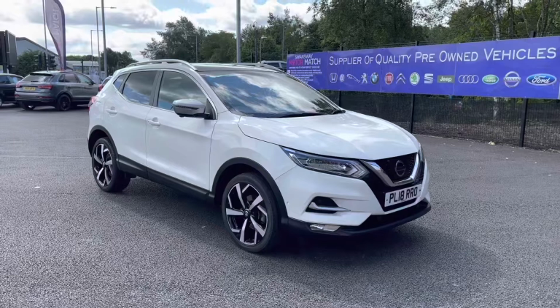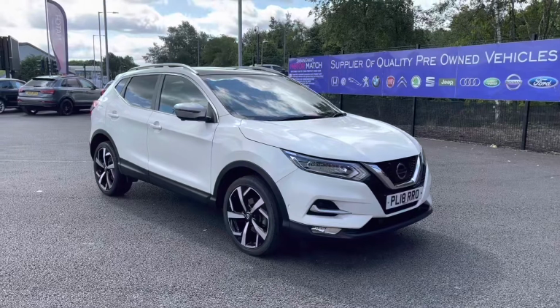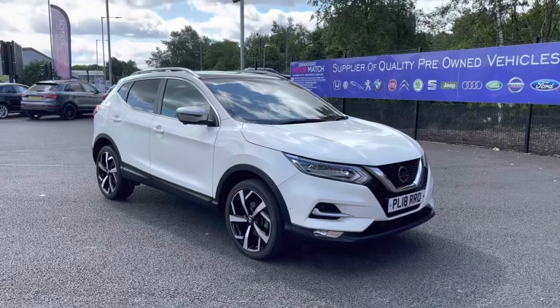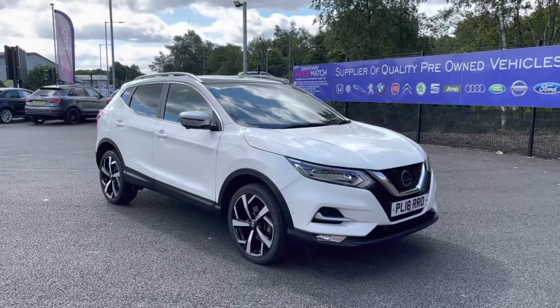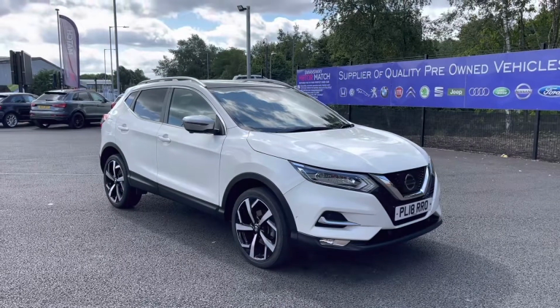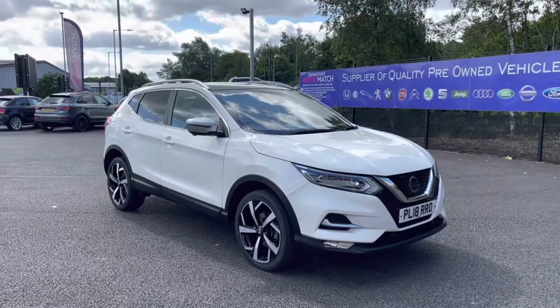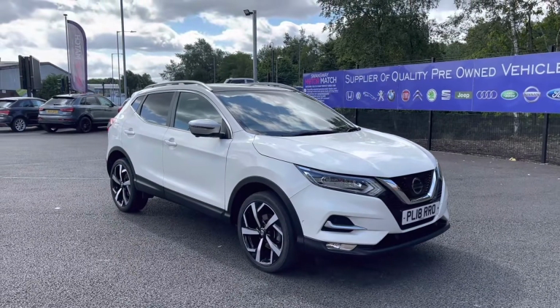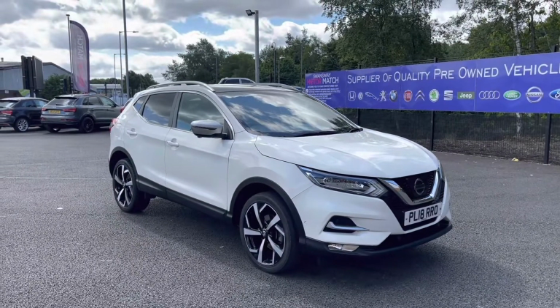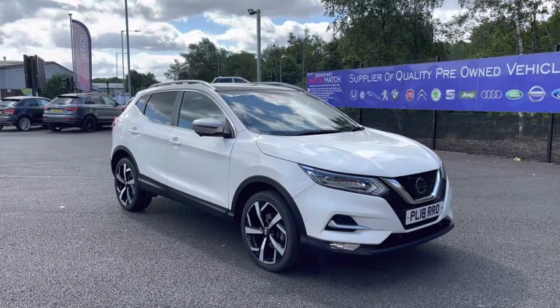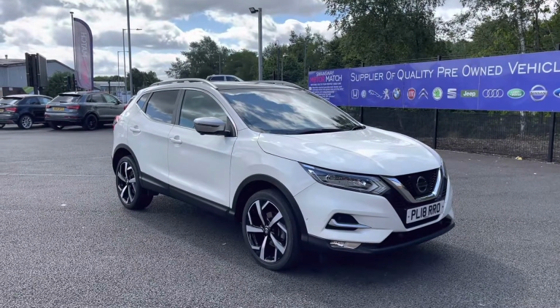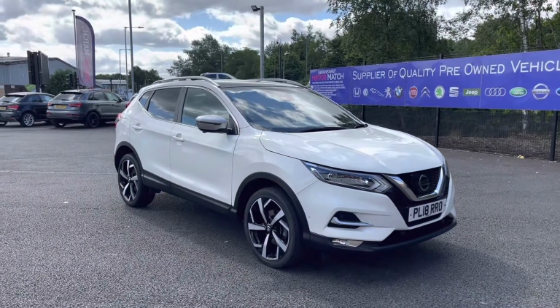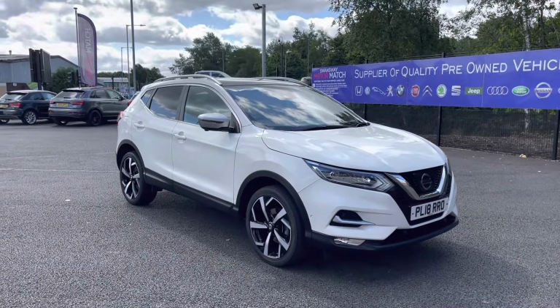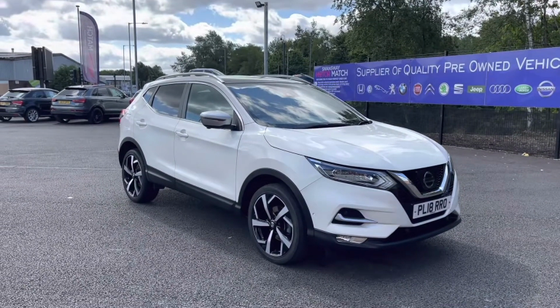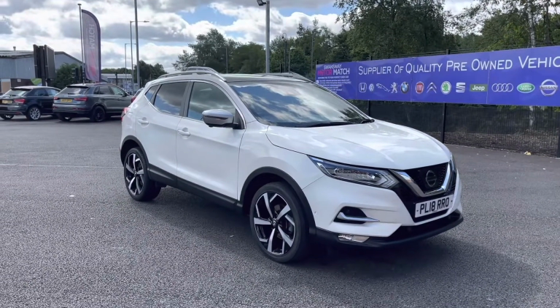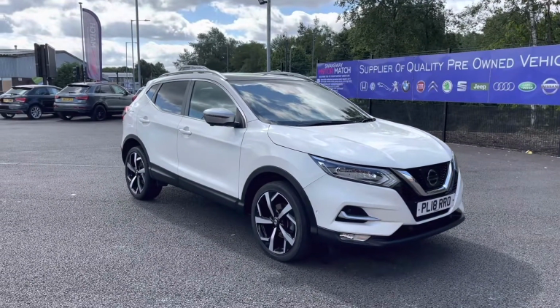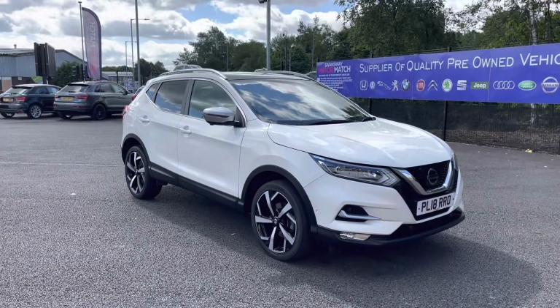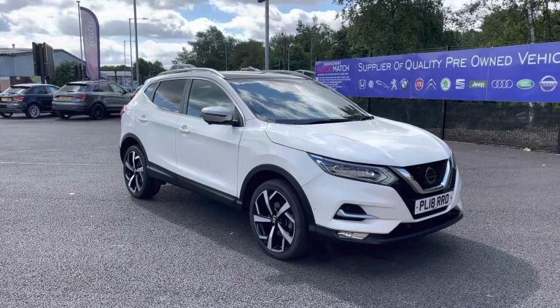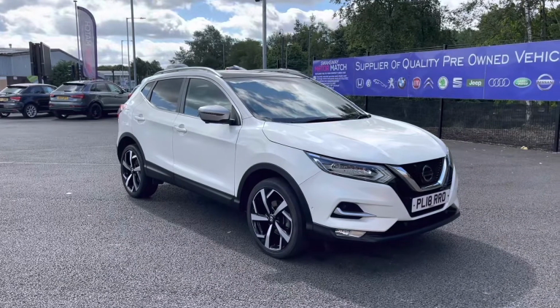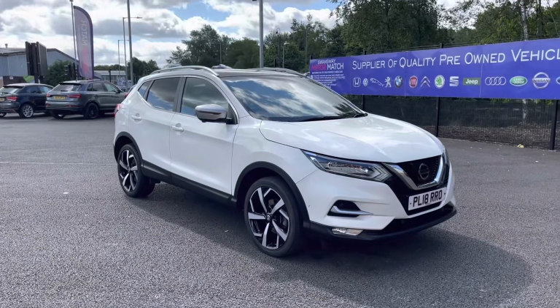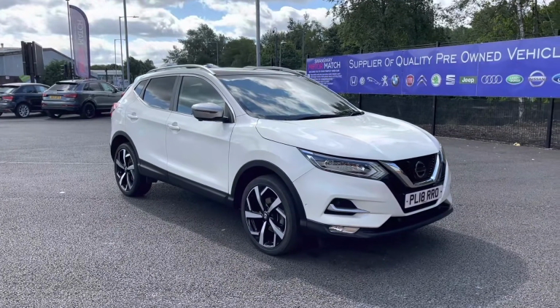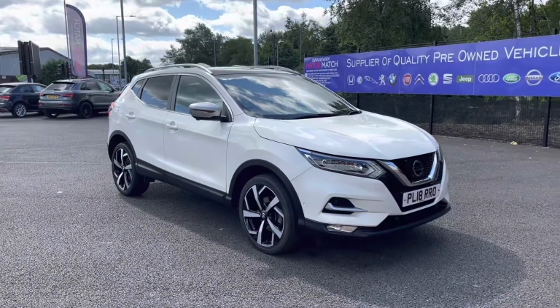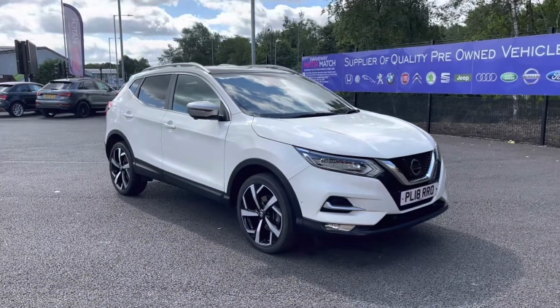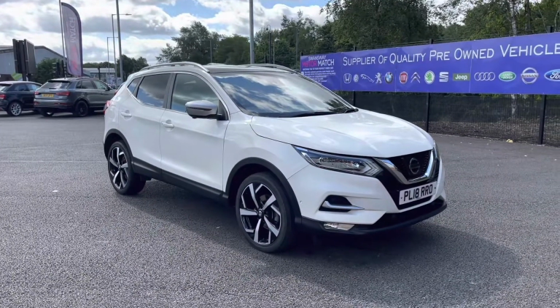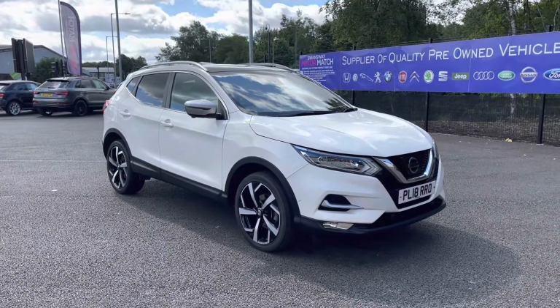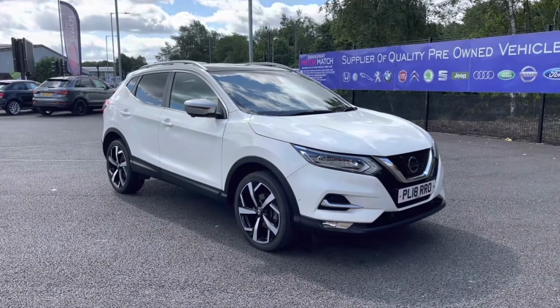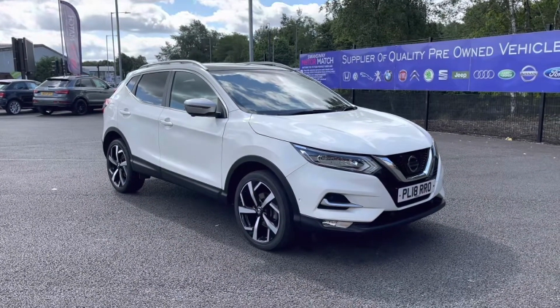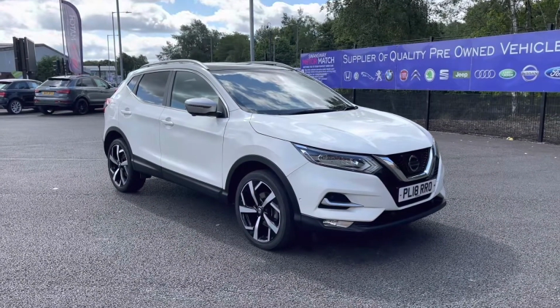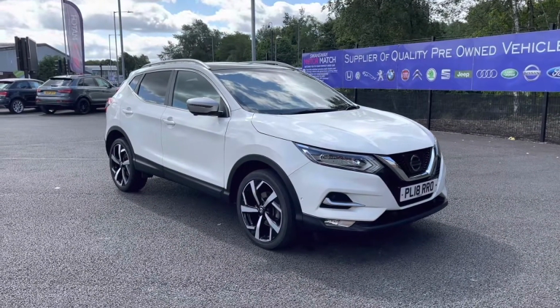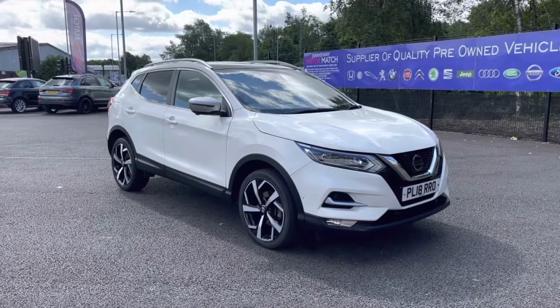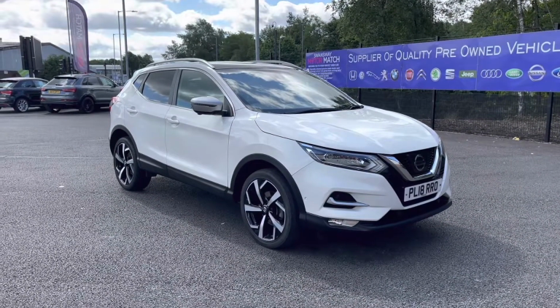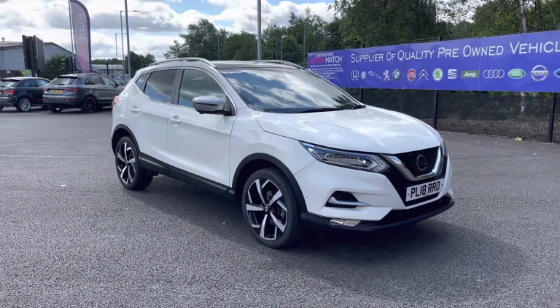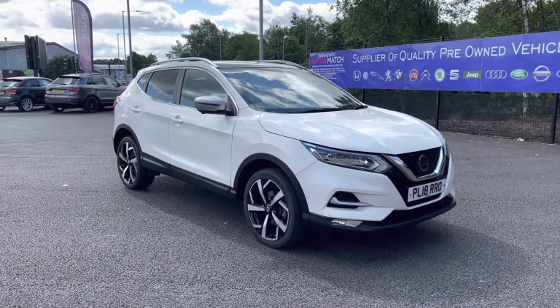Hello and welcome to Motor Match Bolton, my name is Tom and today I'm going to be doing you a full walkthrough video on this absolutely brilliant Nissan Qashqai 1.2 DIG Tecna.